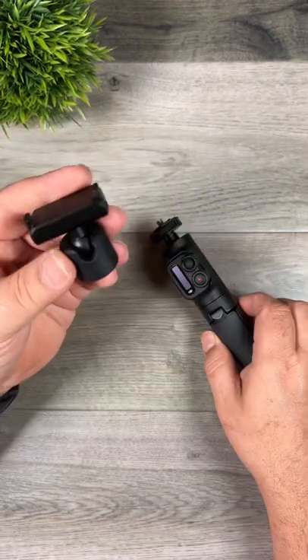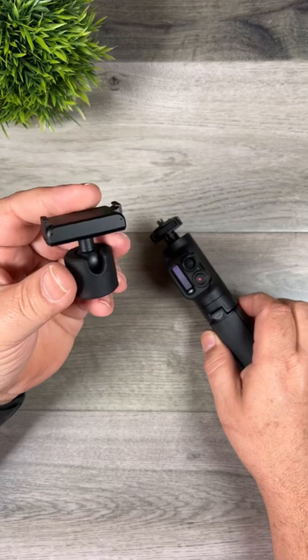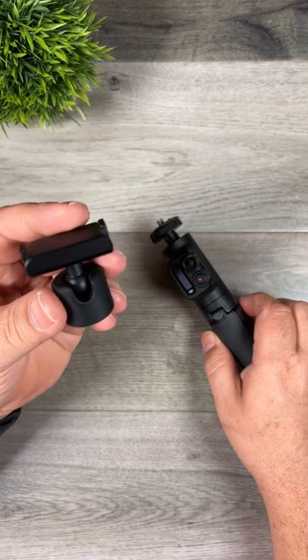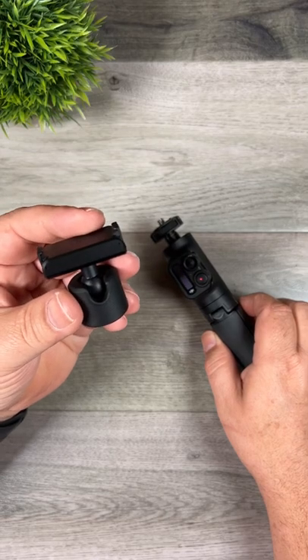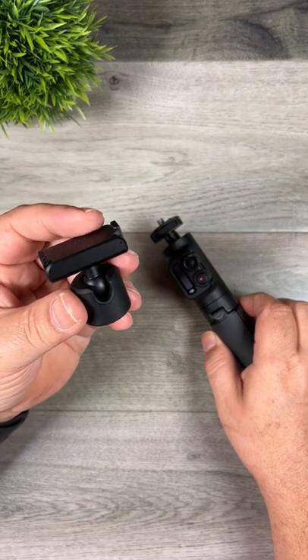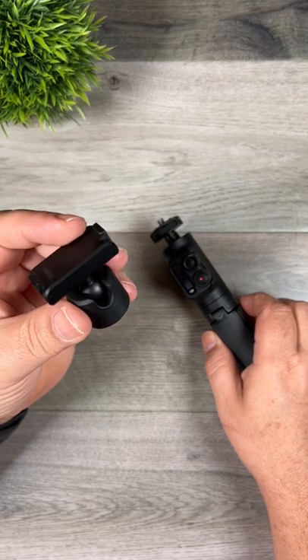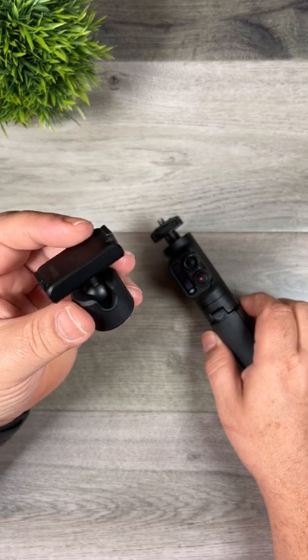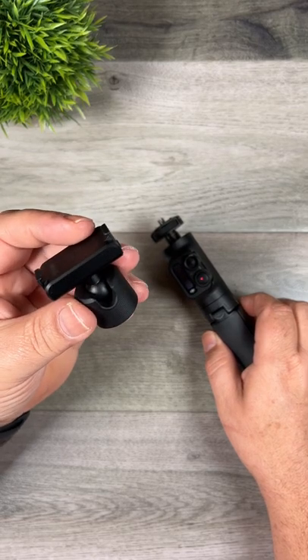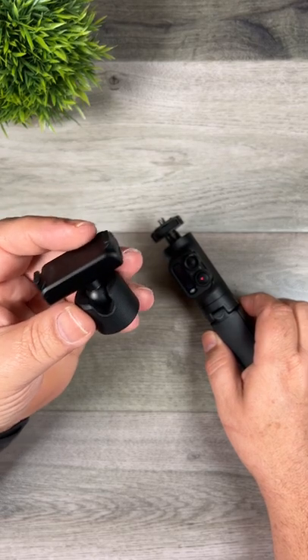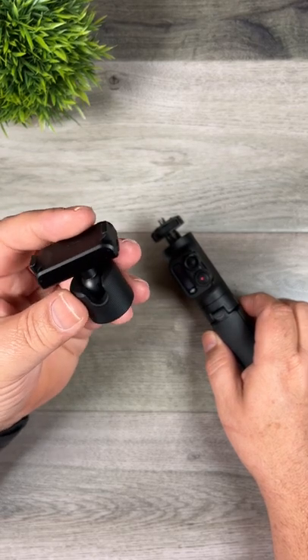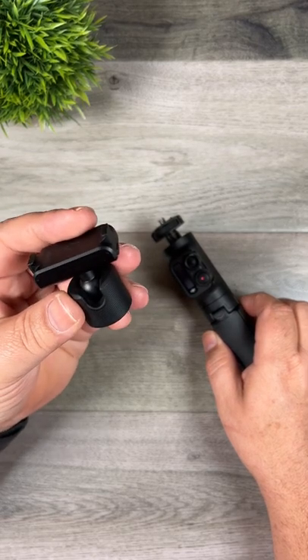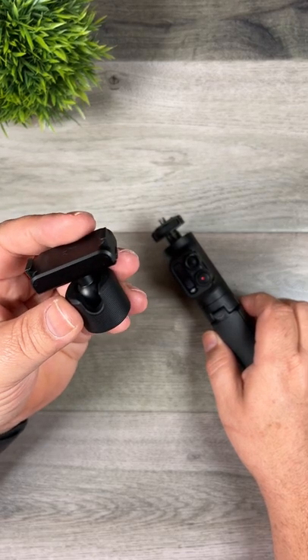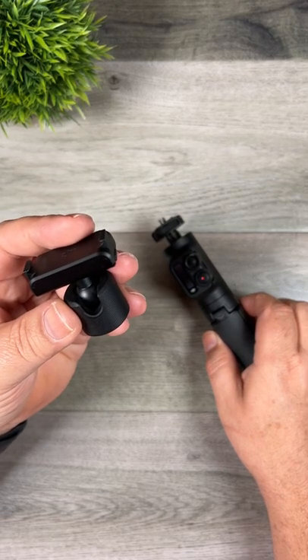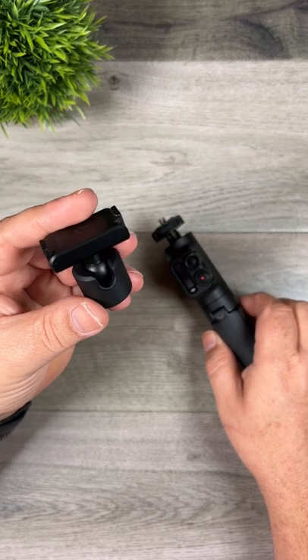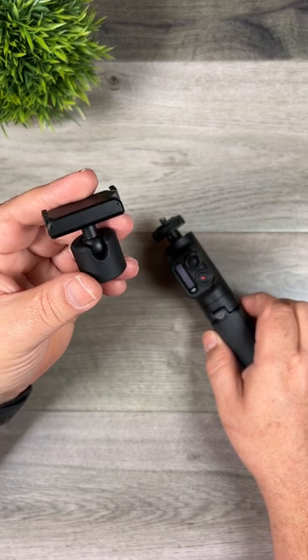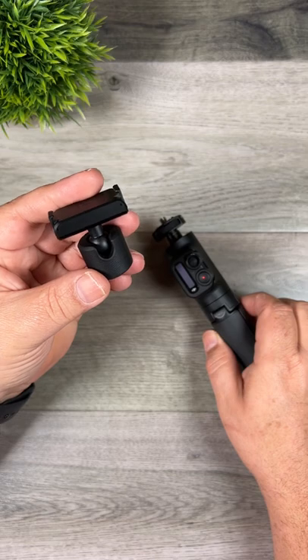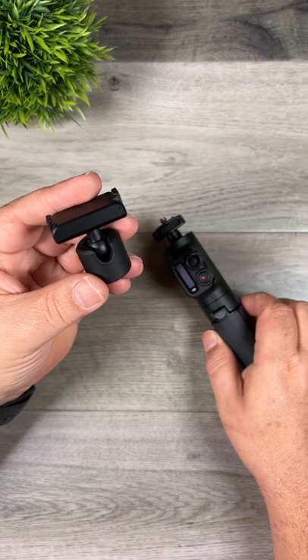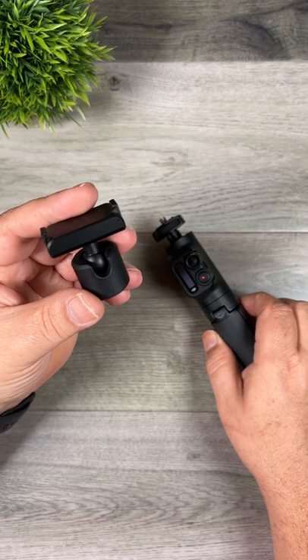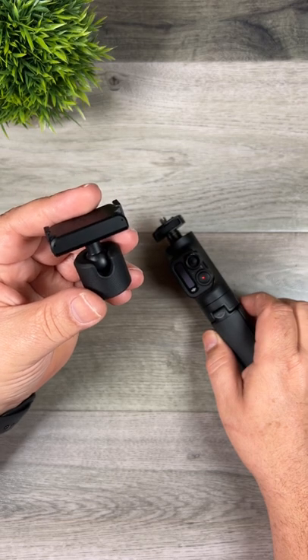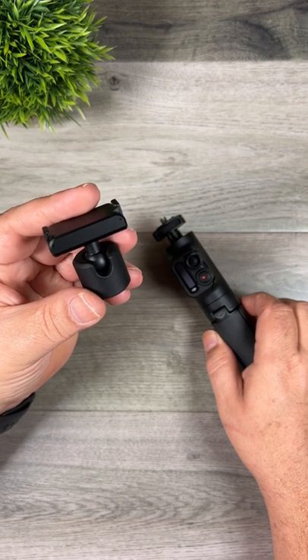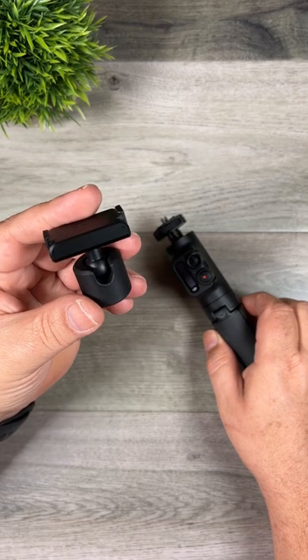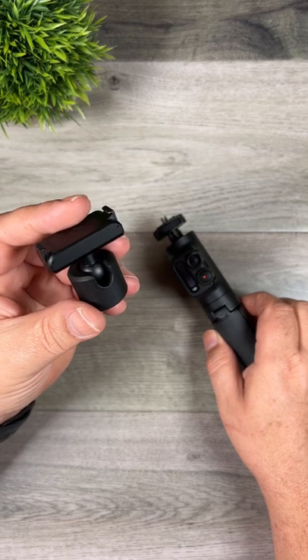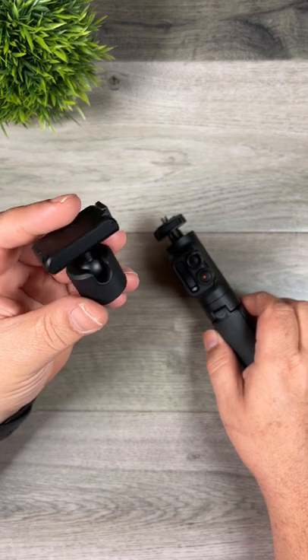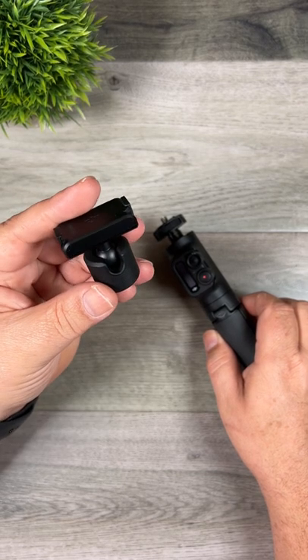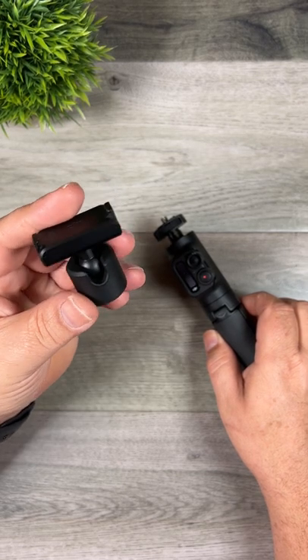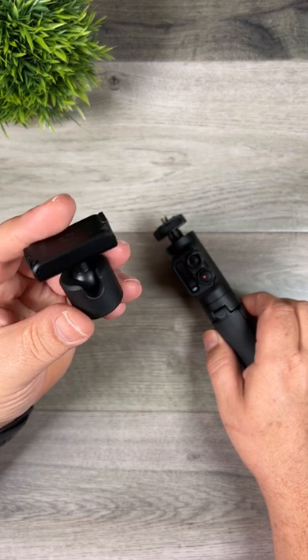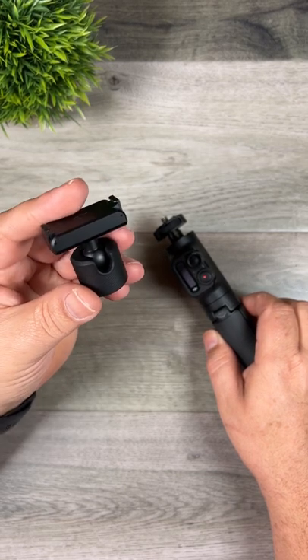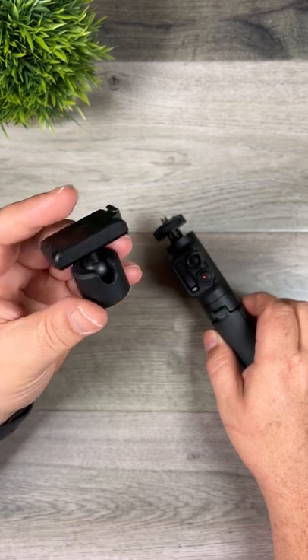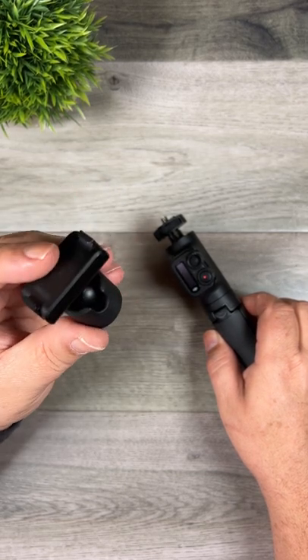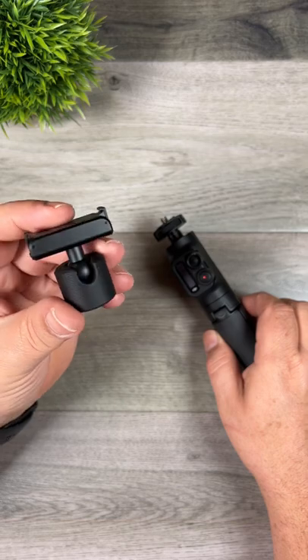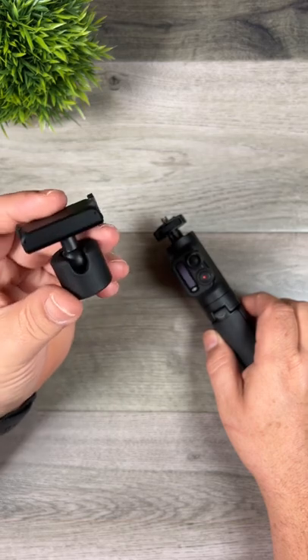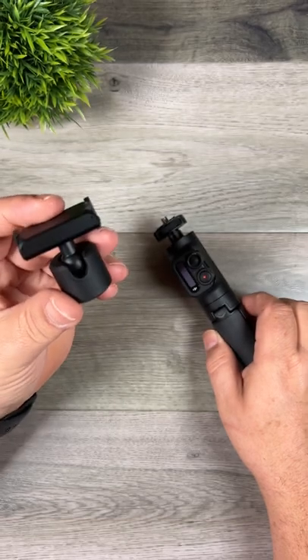Just keep in mind, in order to use it, you are going to need one of DJI's magnetic ball head mounts. One of these are included if you buy the dual screen package. However, if you buy the package with just the battery base, you will have to purchase one of these separately.